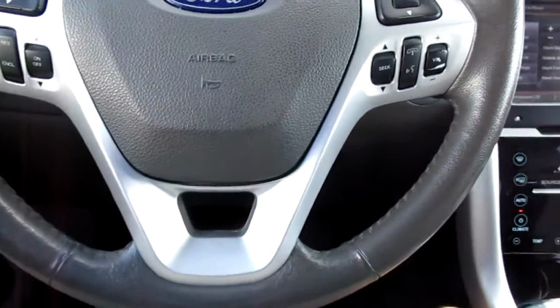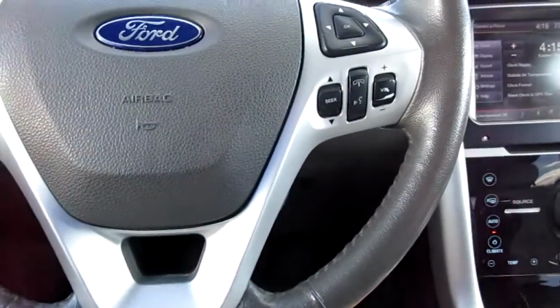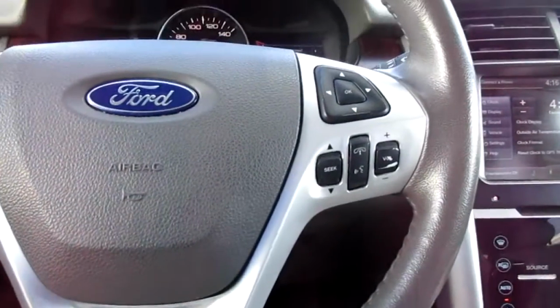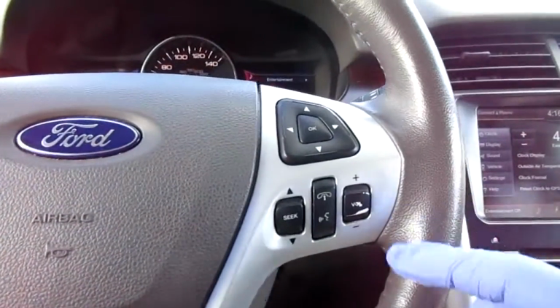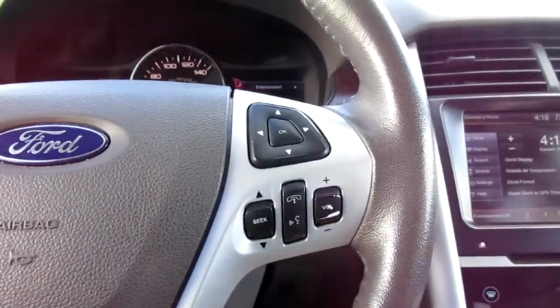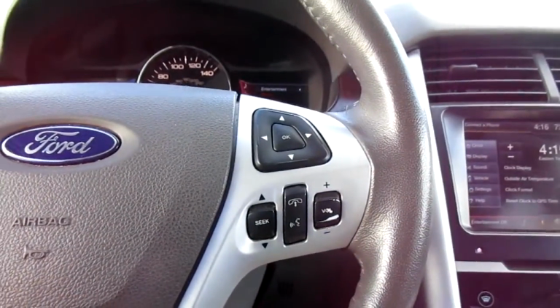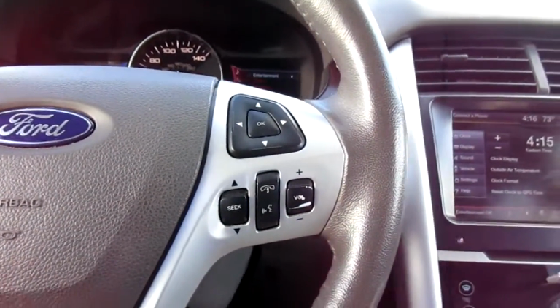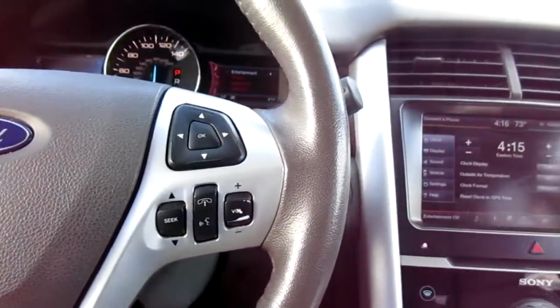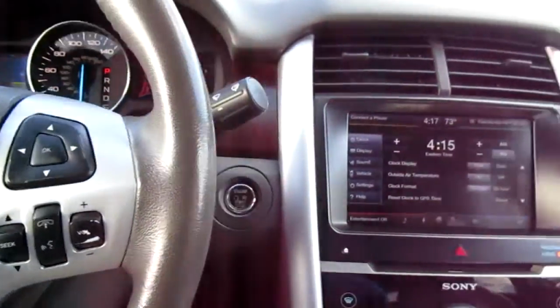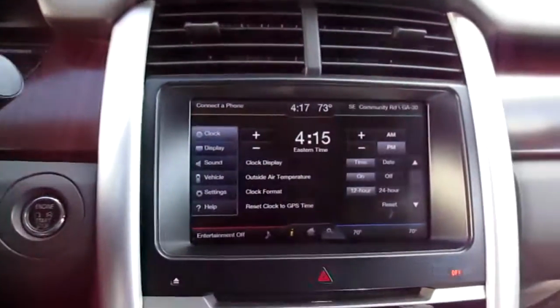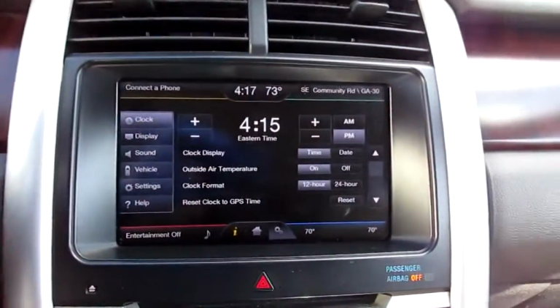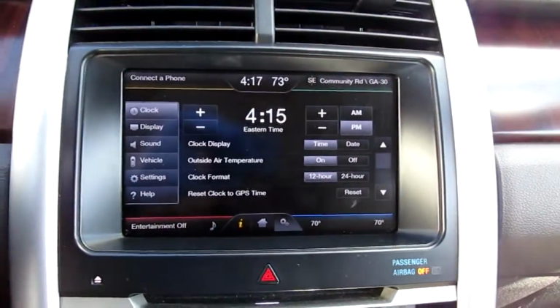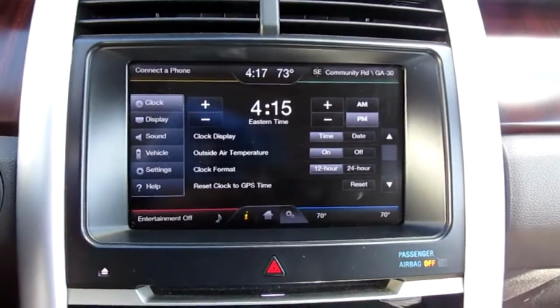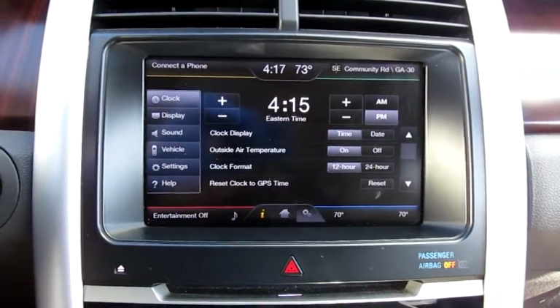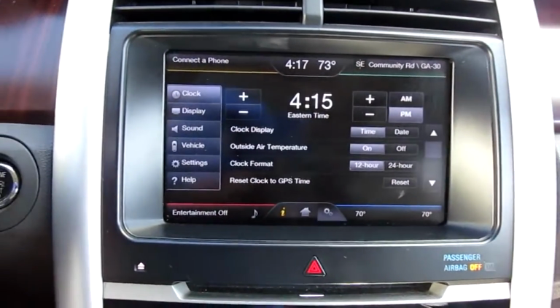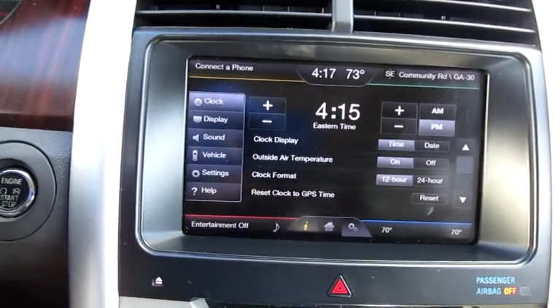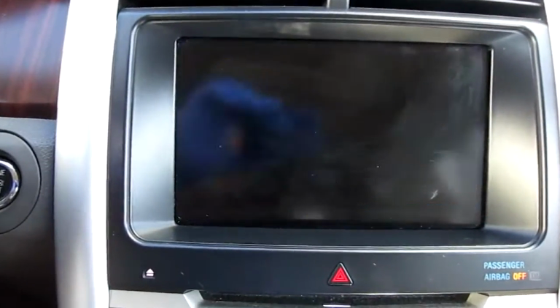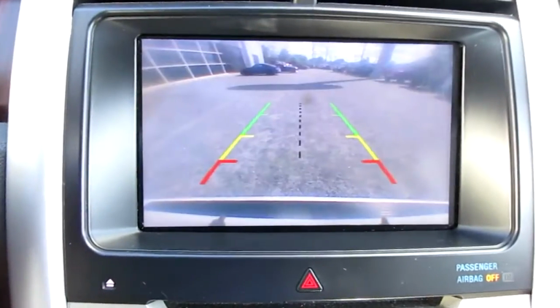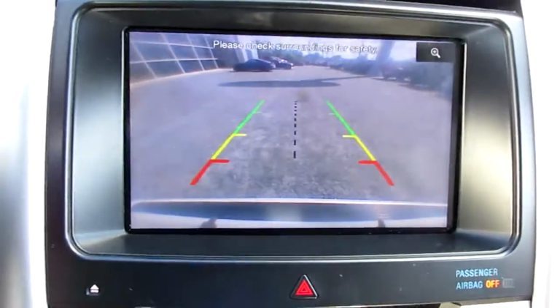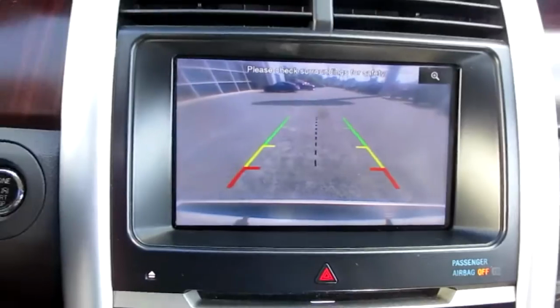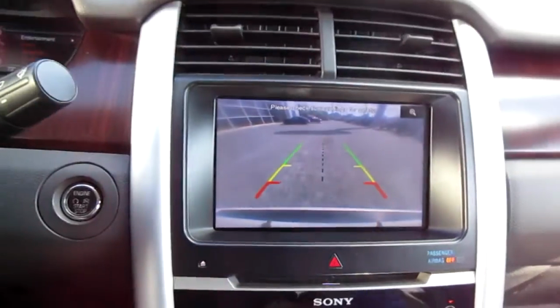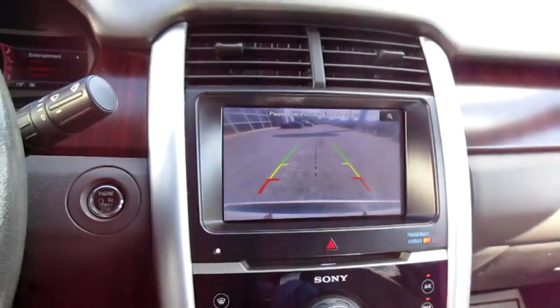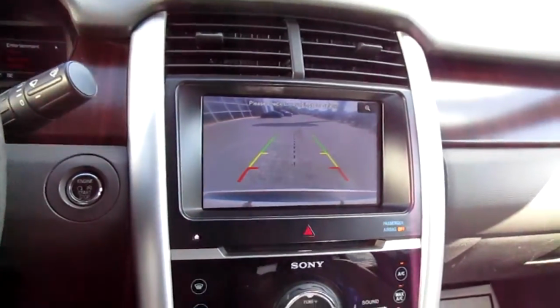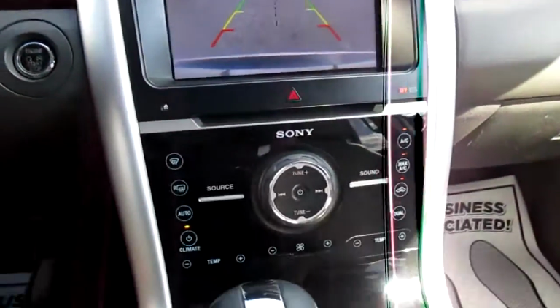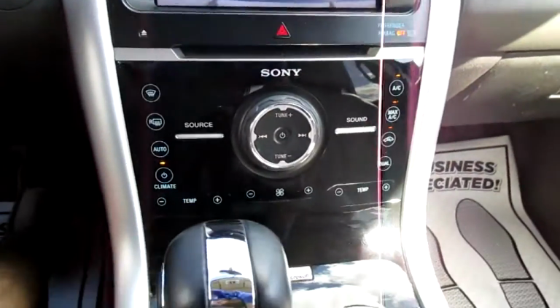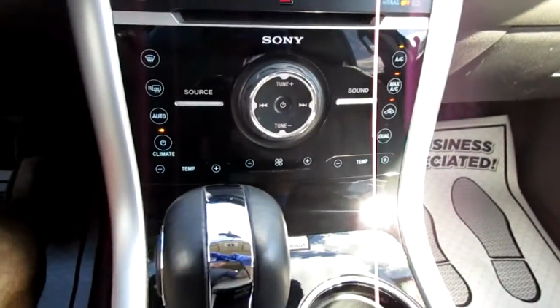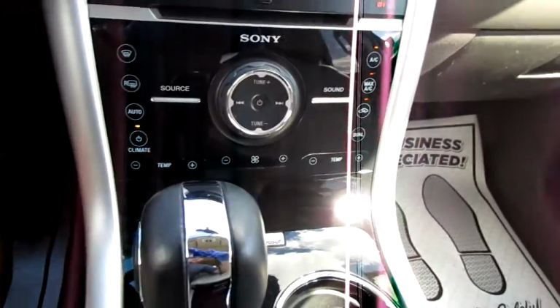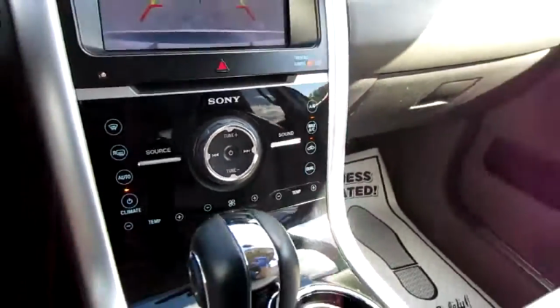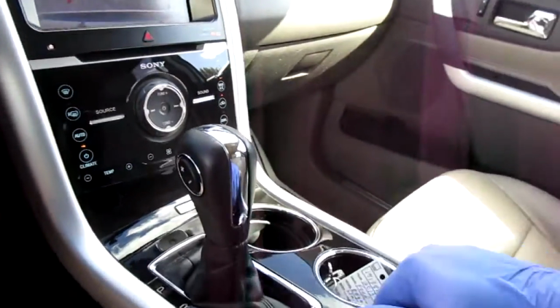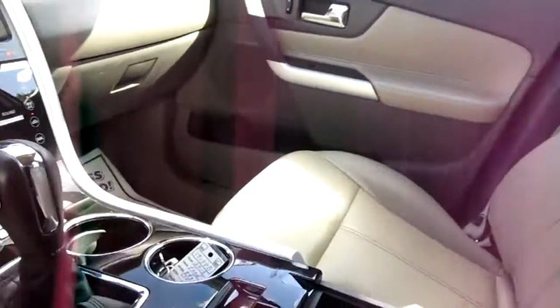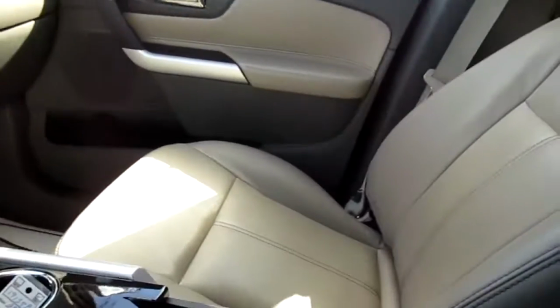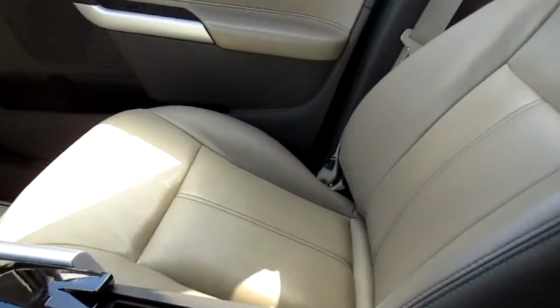On the right-hand side you have Bluetooth connectivity and audio control. There's a large center screen for vehicle apps and settings, which also doubles as your backup camera screen. Of course, dual climate control and a nice storage area.